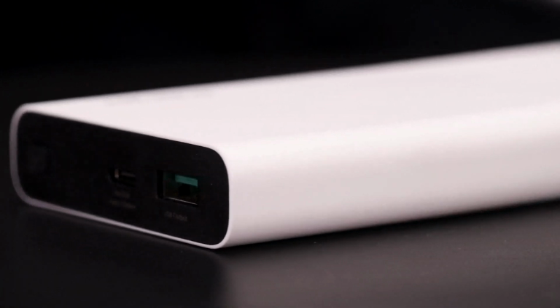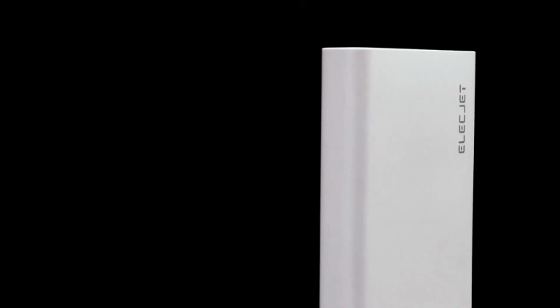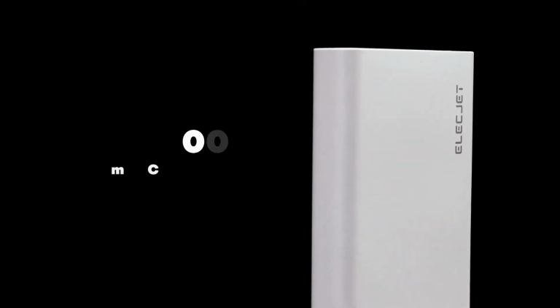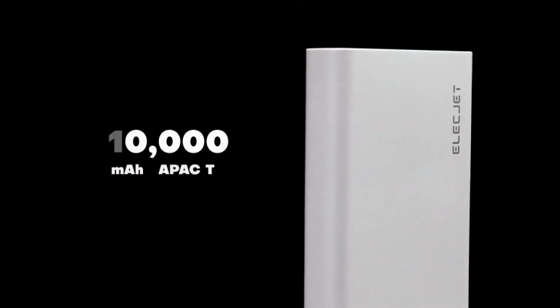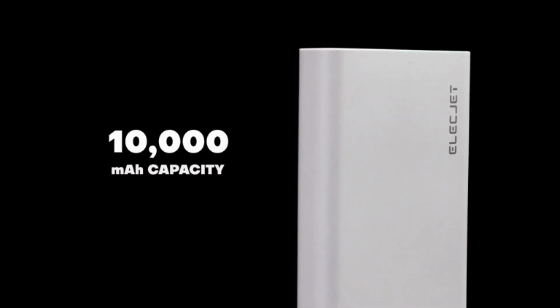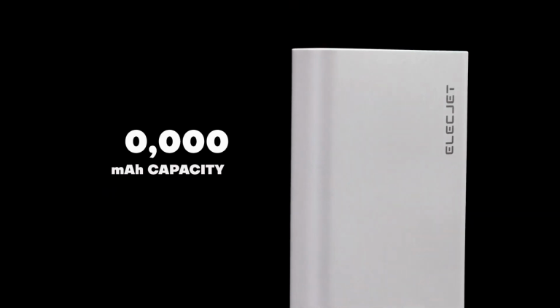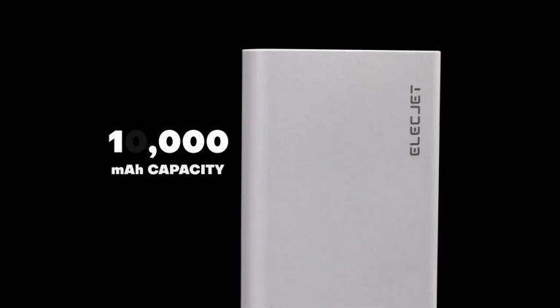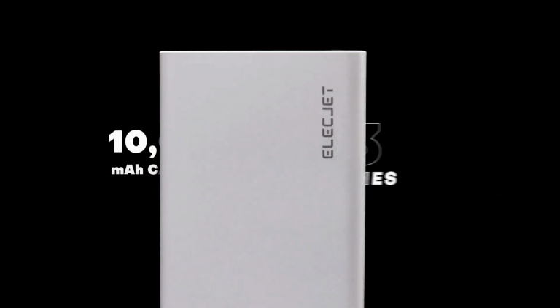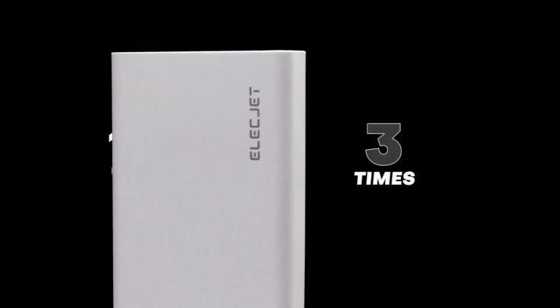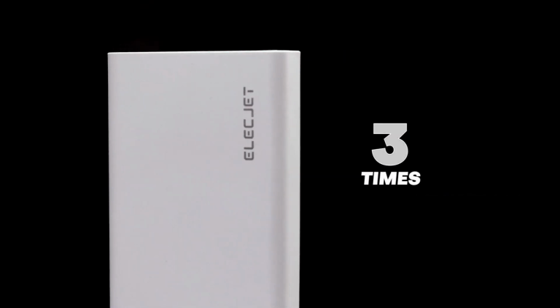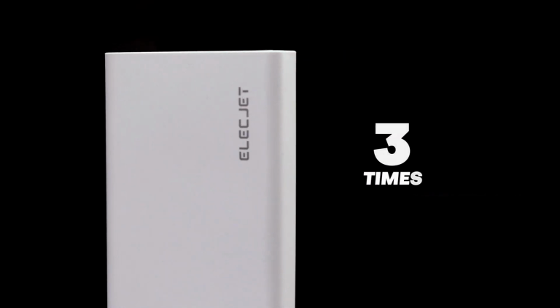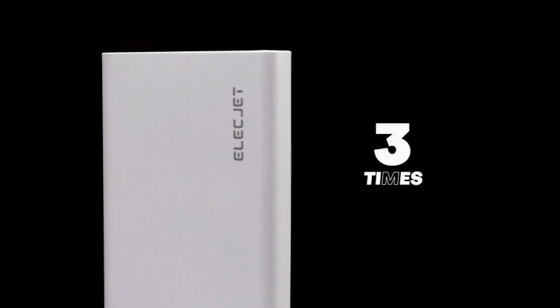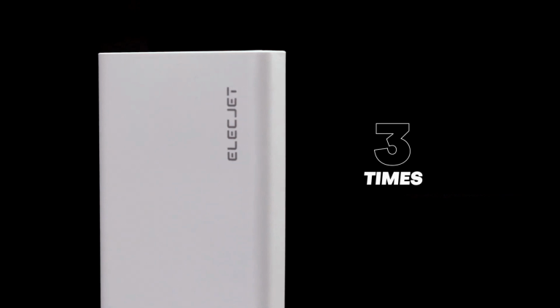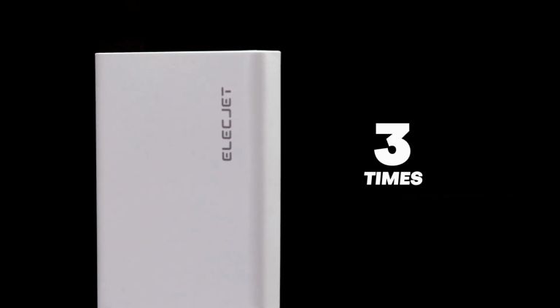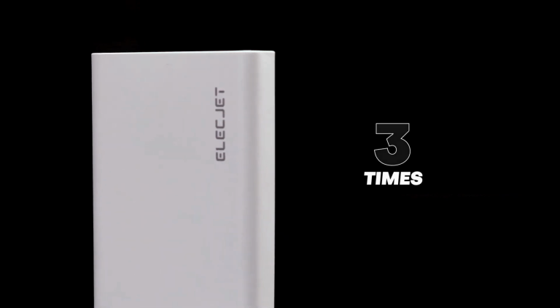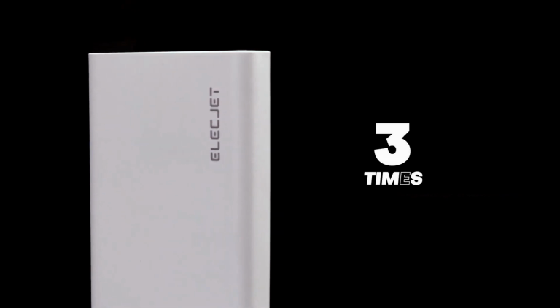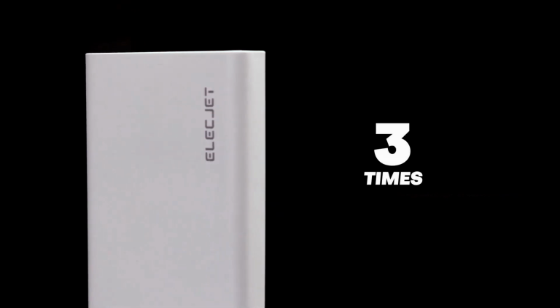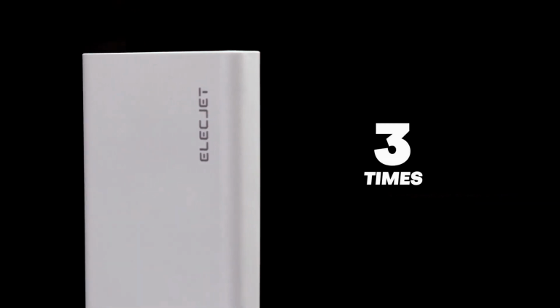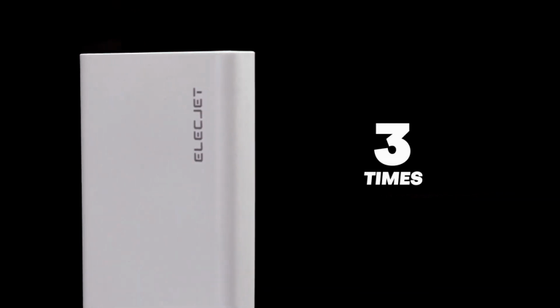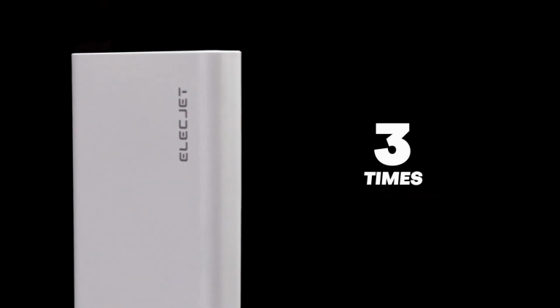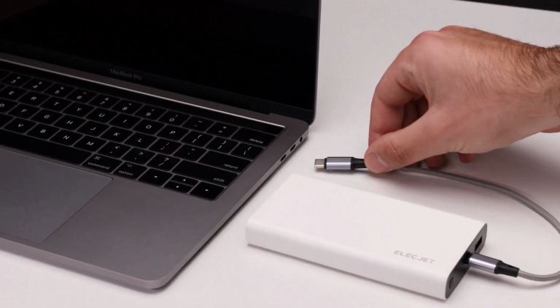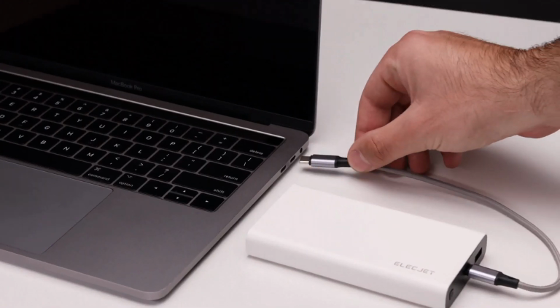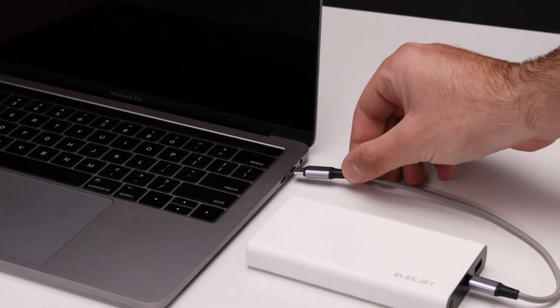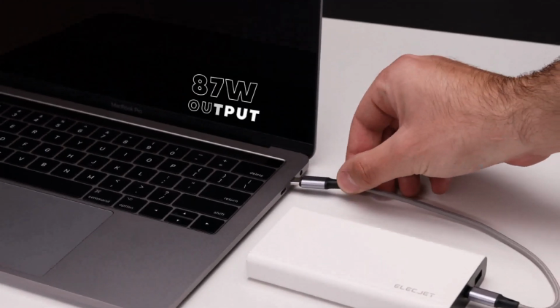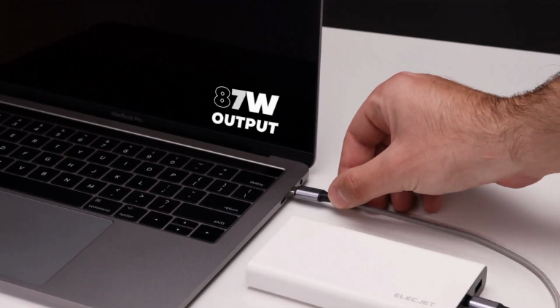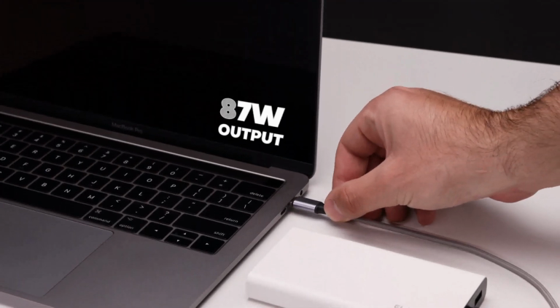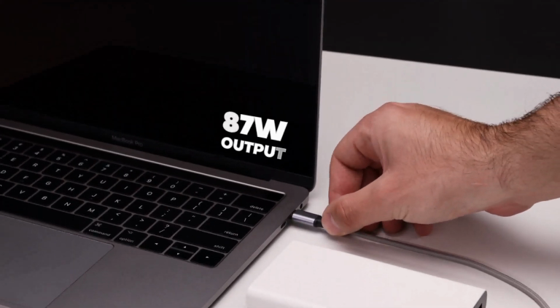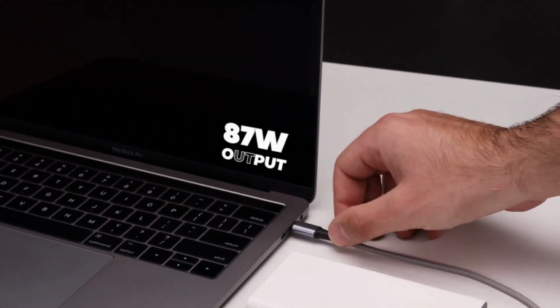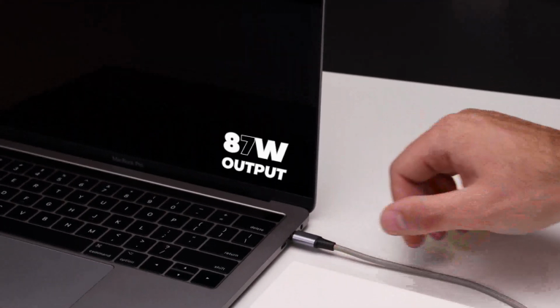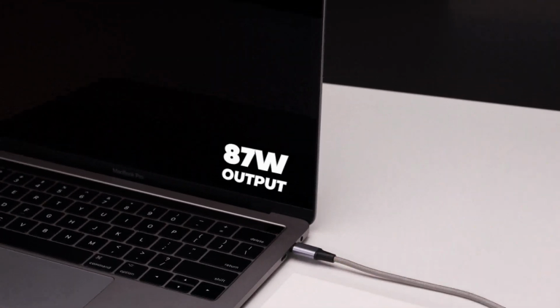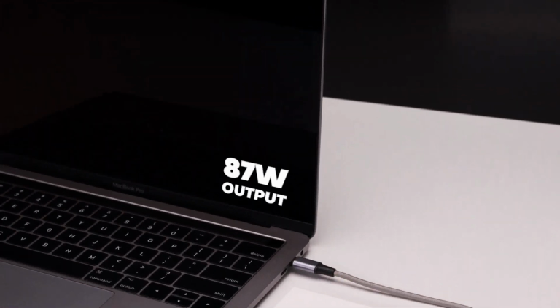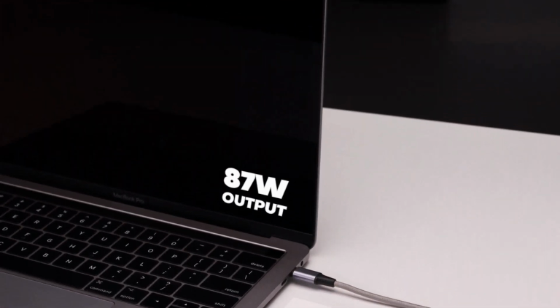Its 10,000 milliamp hour capacity is enough to charge your phone three times. And with its 87 watt output, it can even charge your laptop.